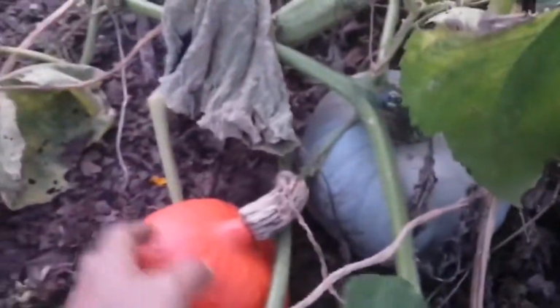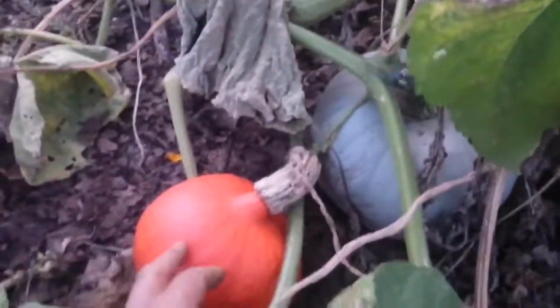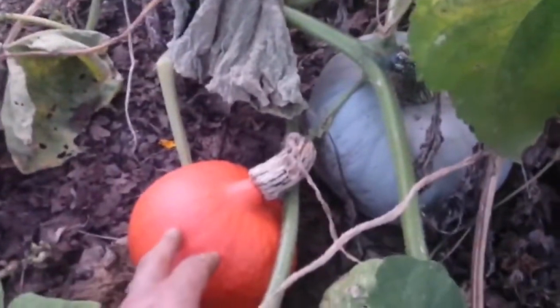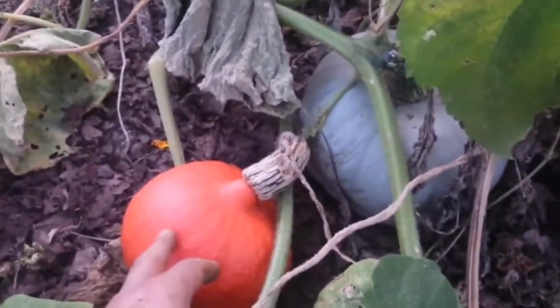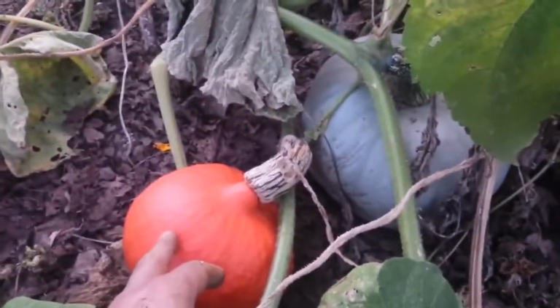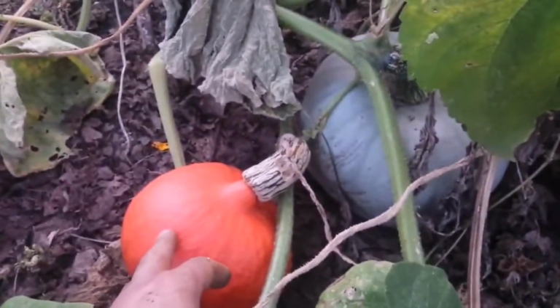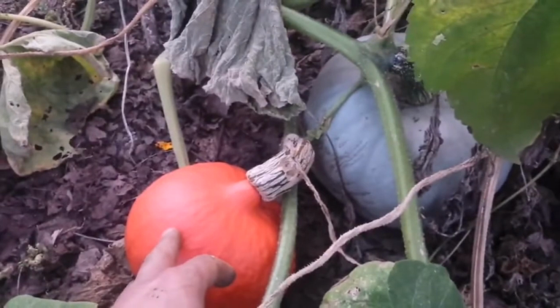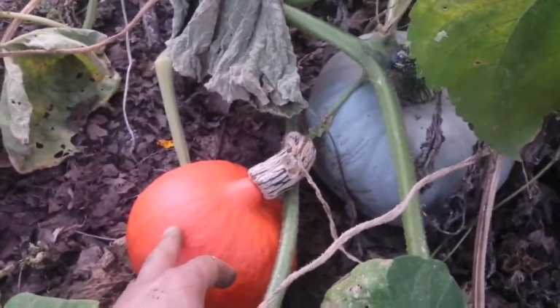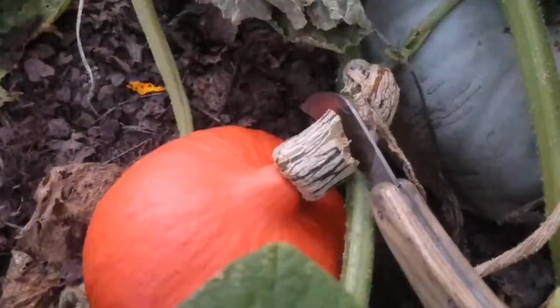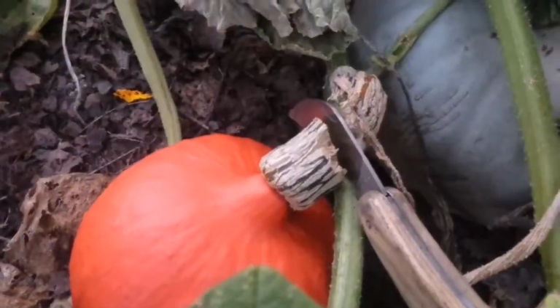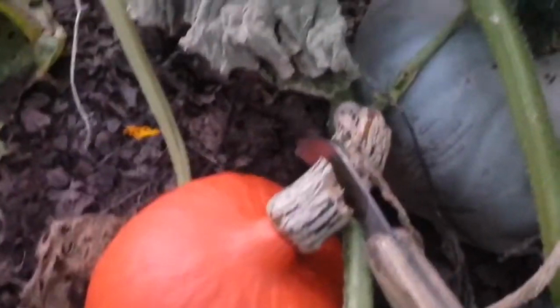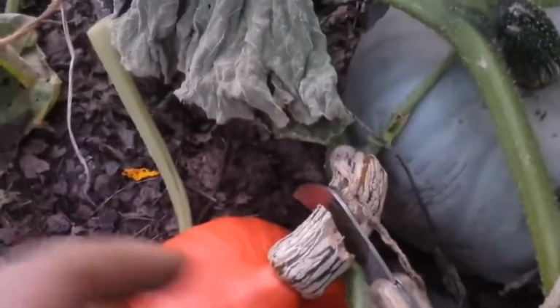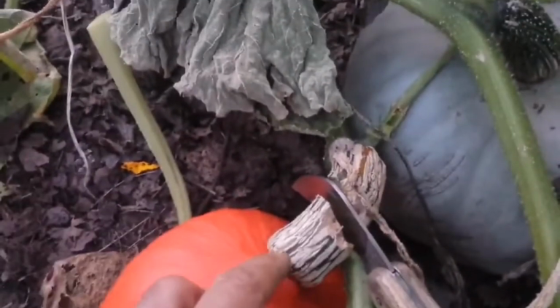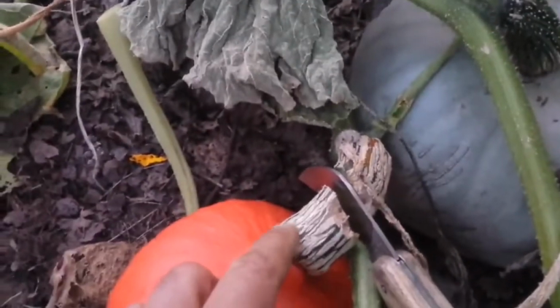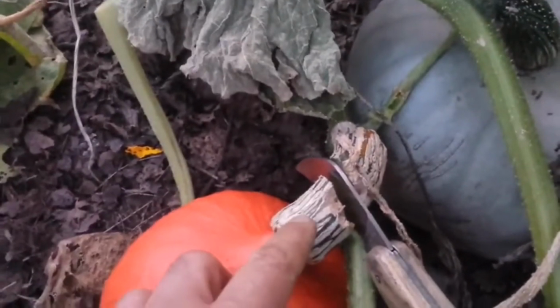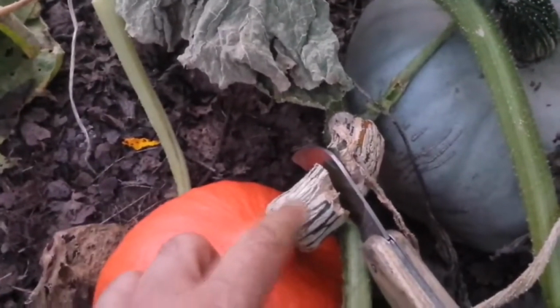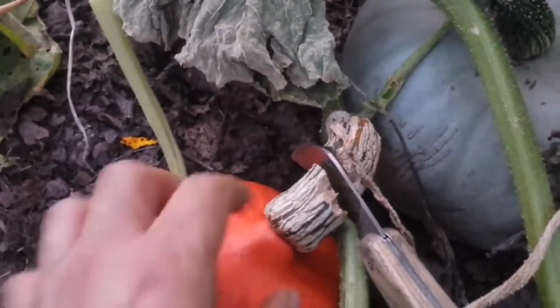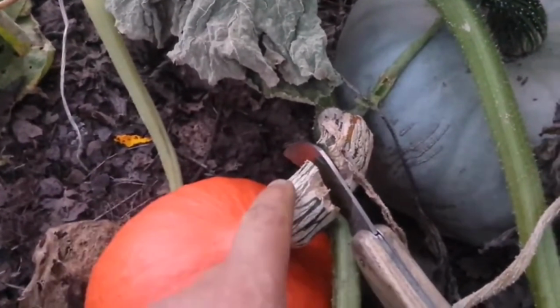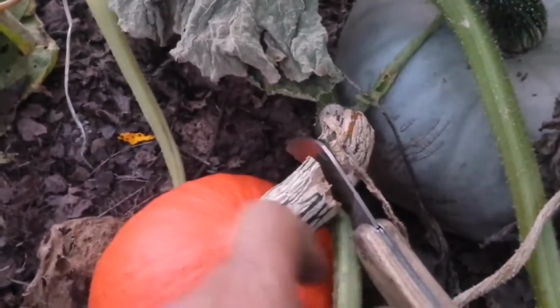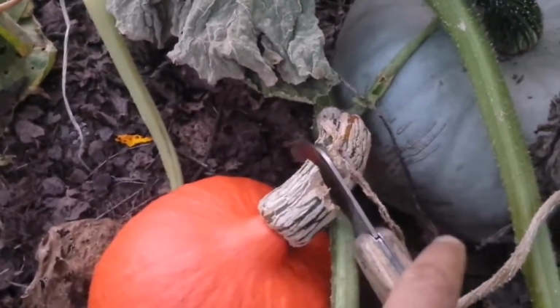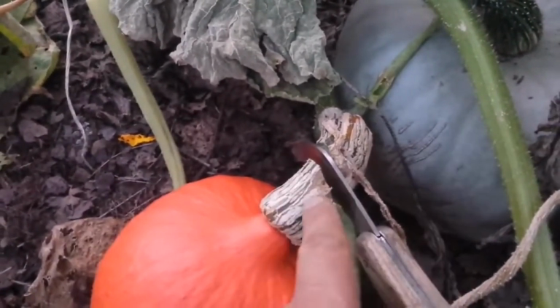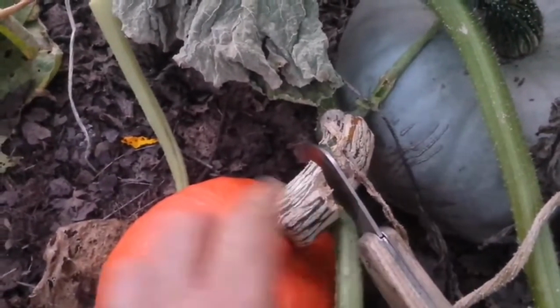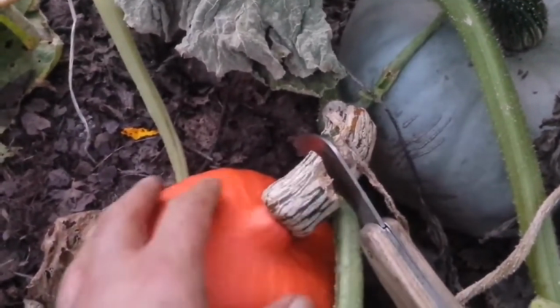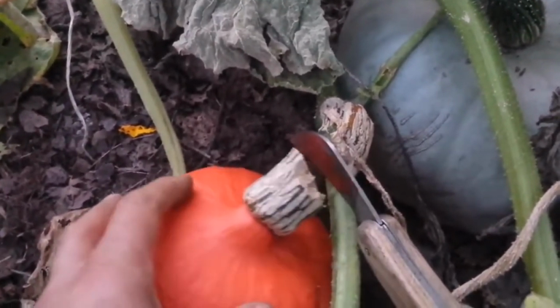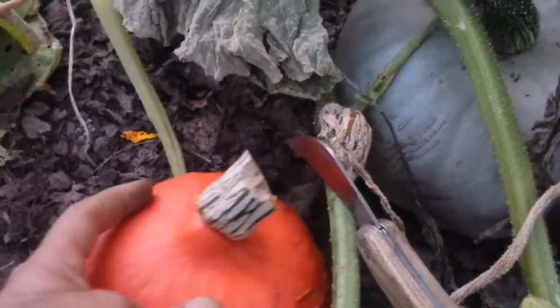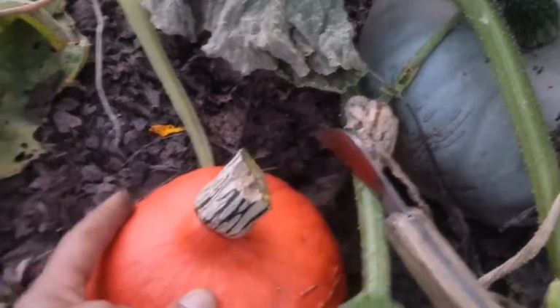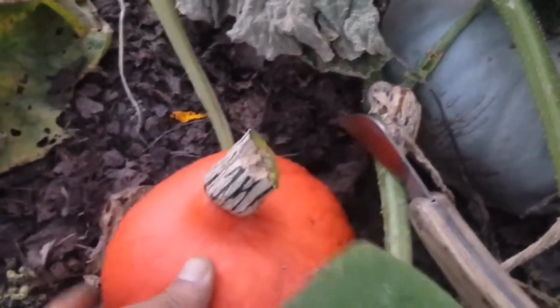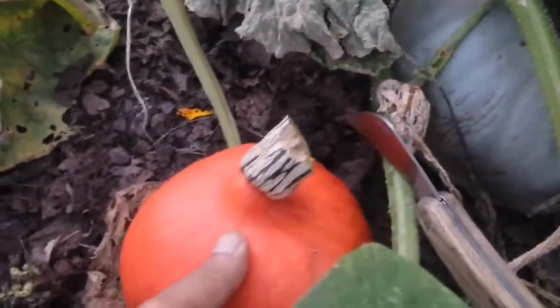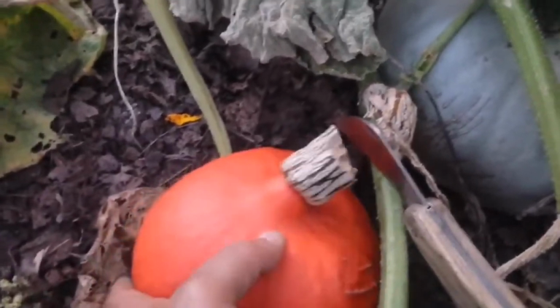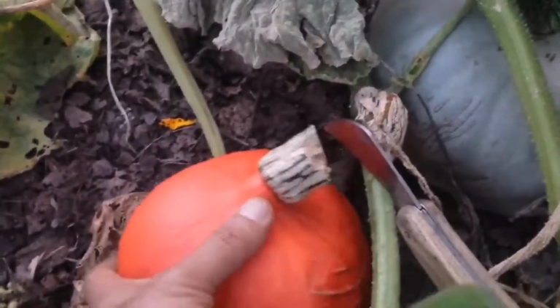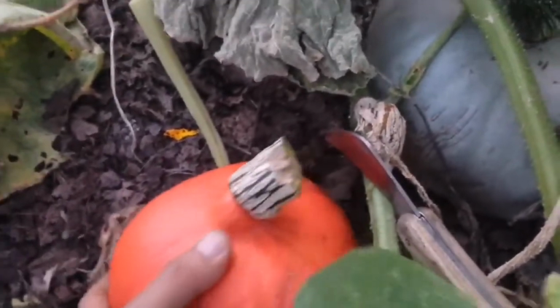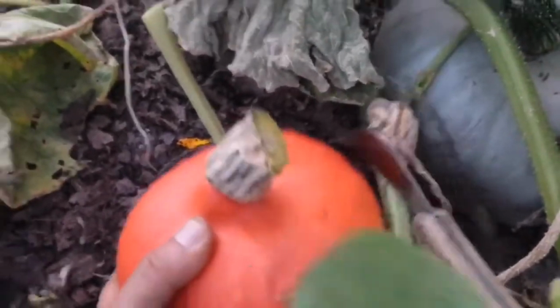I have to bring a knife and cut it. I cannot do it with one hand, so I just cut it. Now I leave it here so you can see how it looks when it is cut.